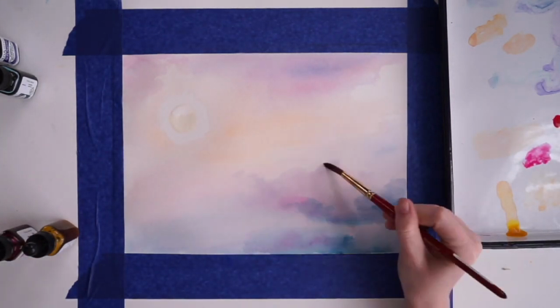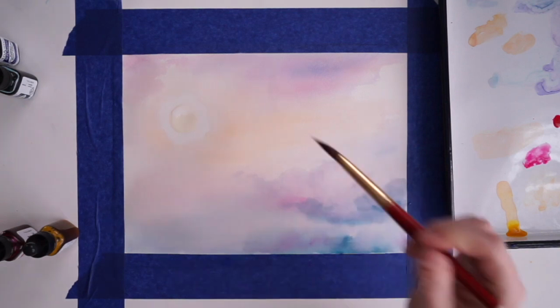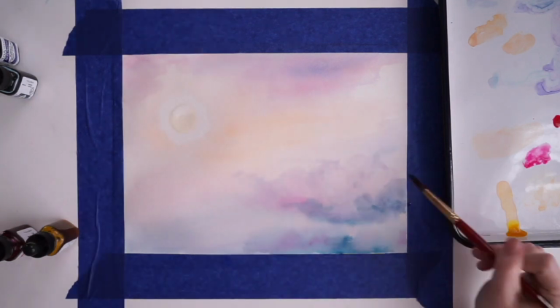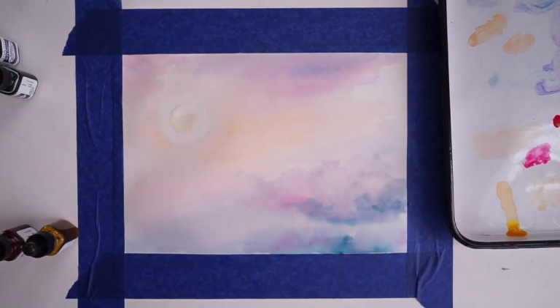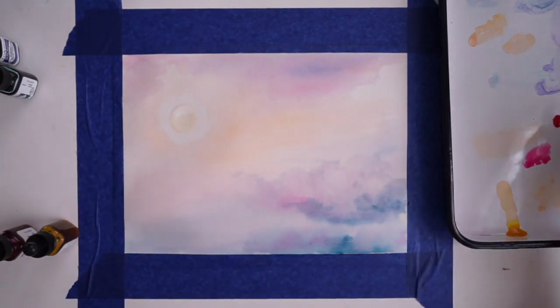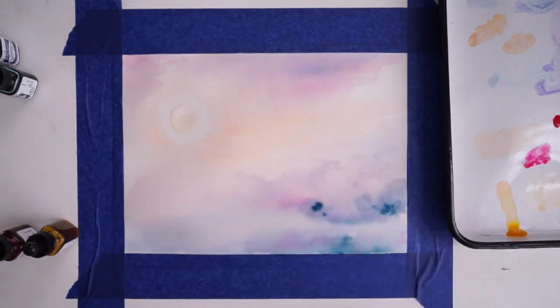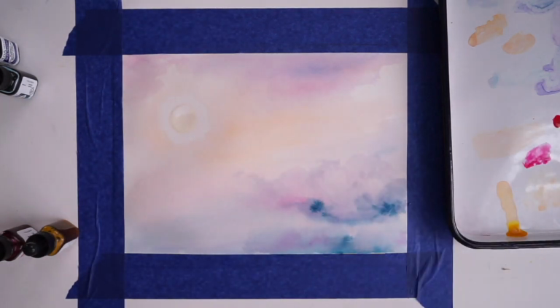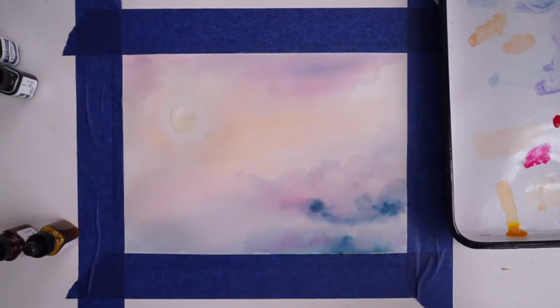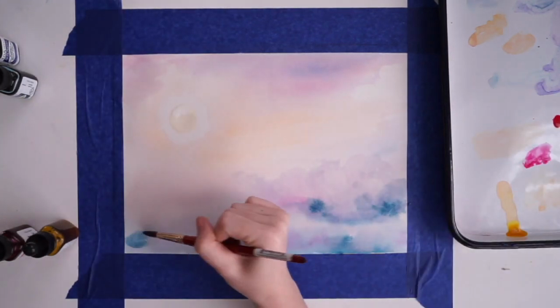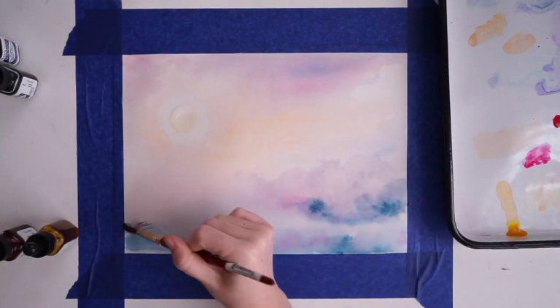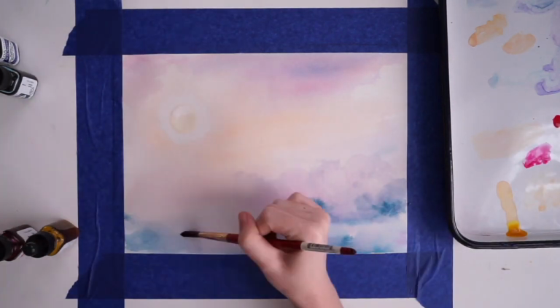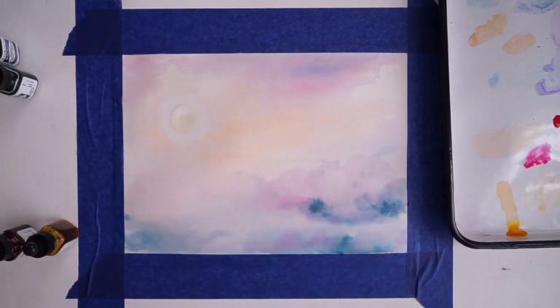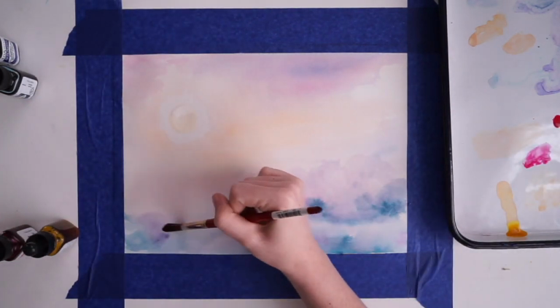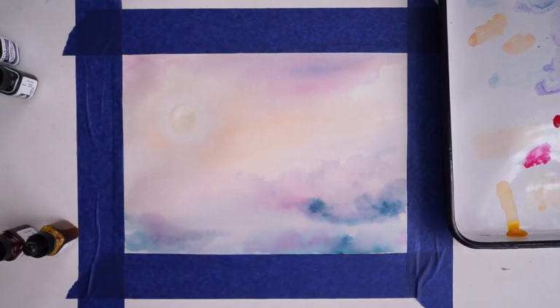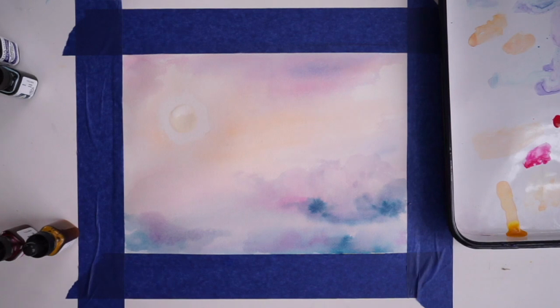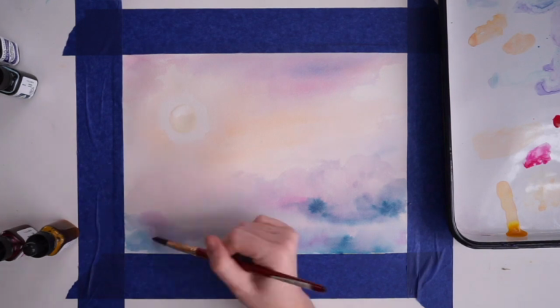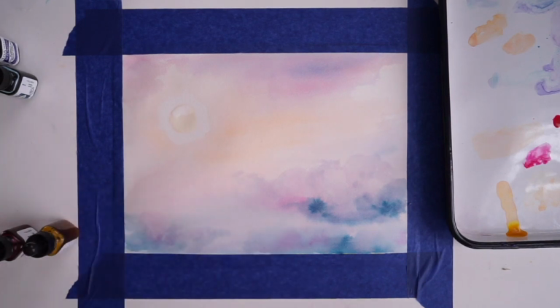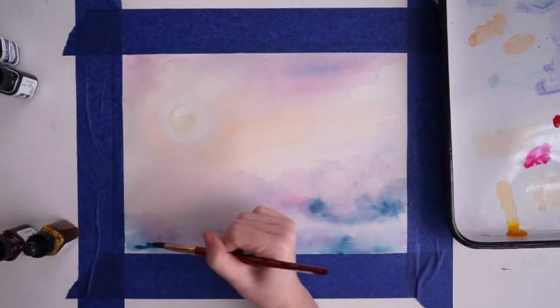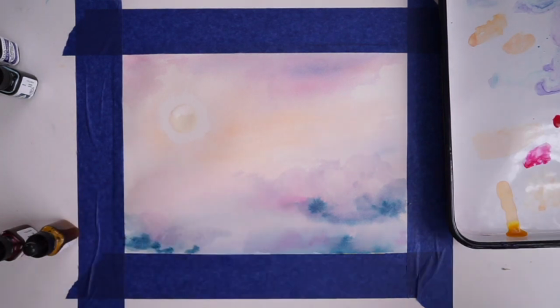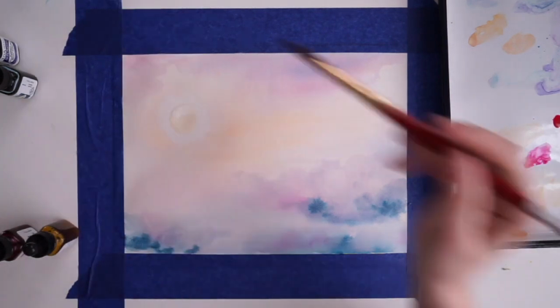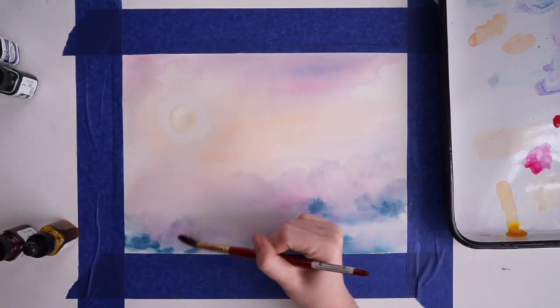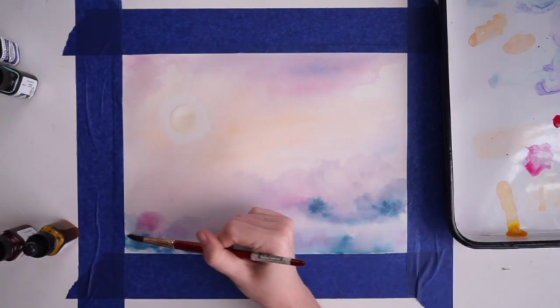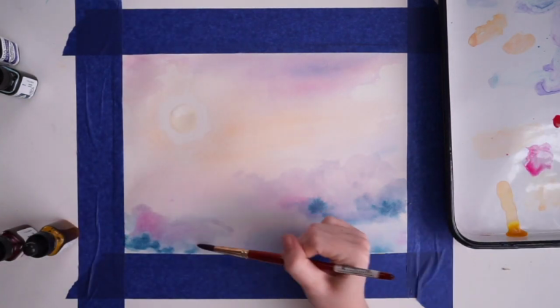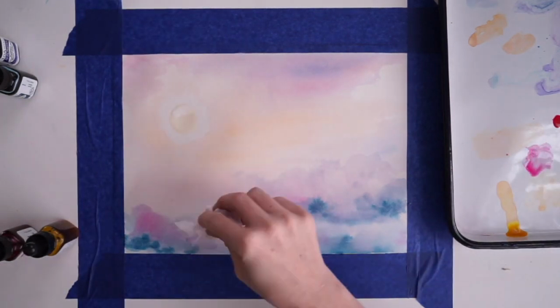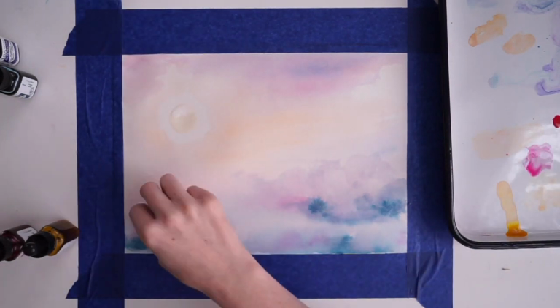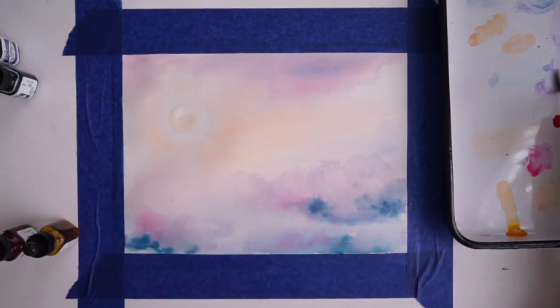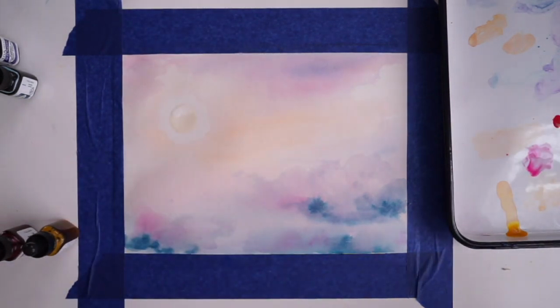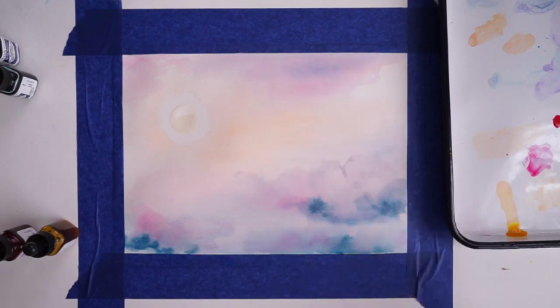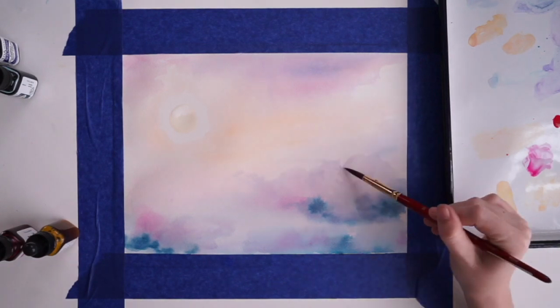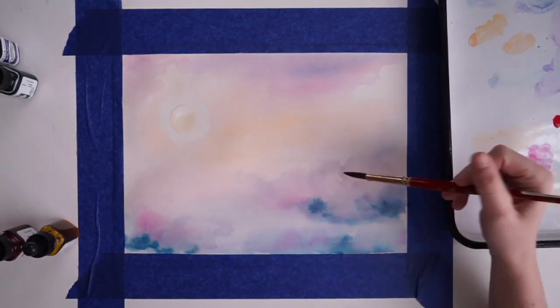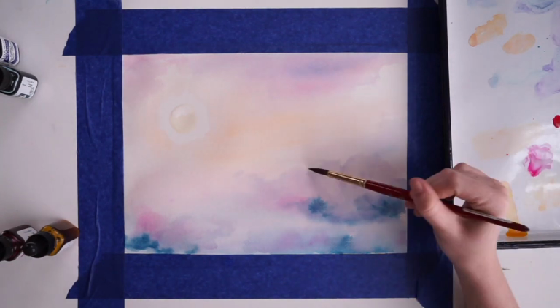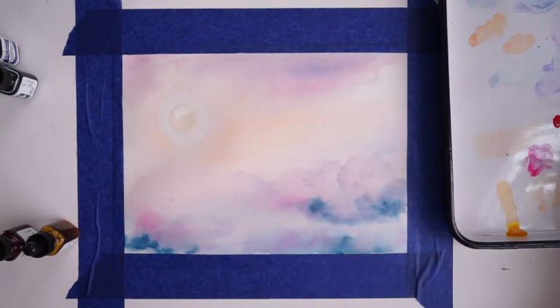The challenge with this project is it's very light layers and lots of them, so try and use light washes when you're working. Just remember that you can always add color in, so don't worry about it.